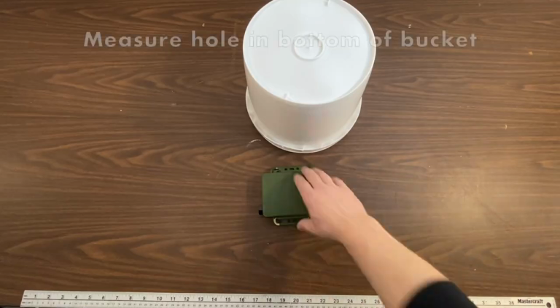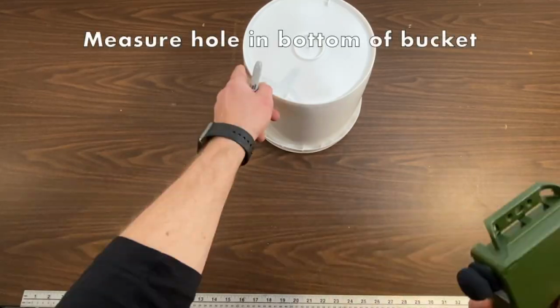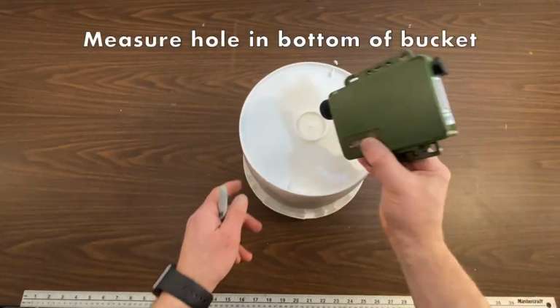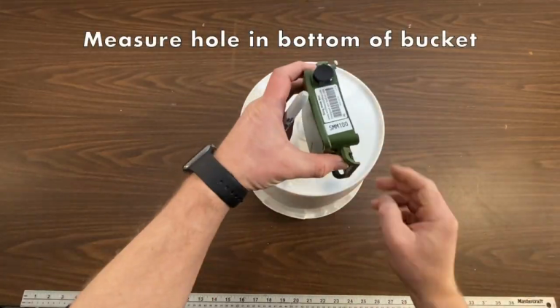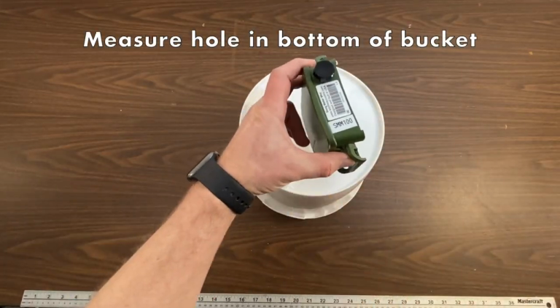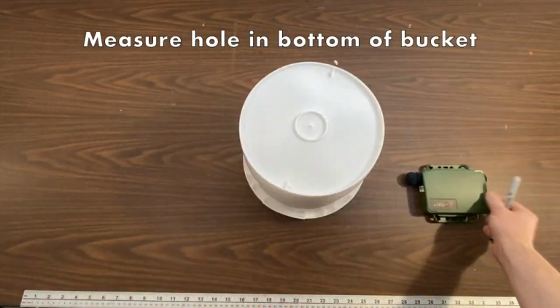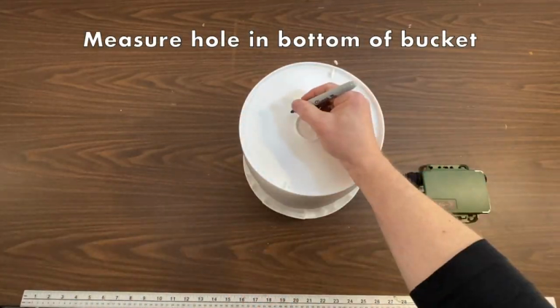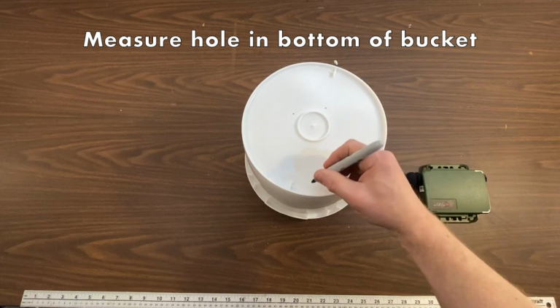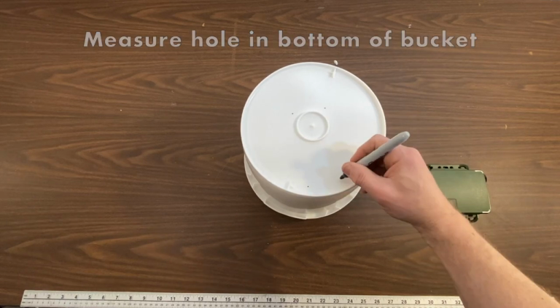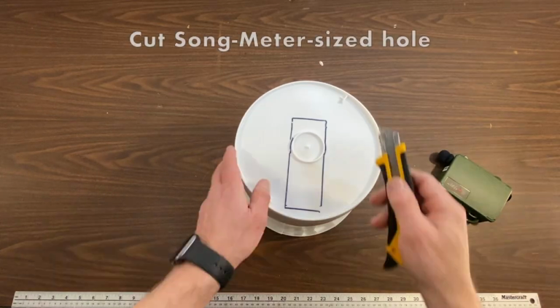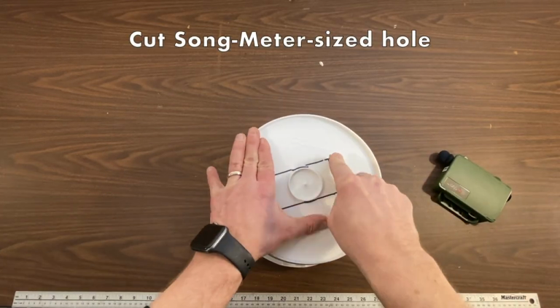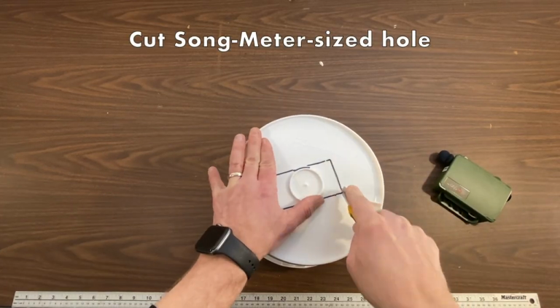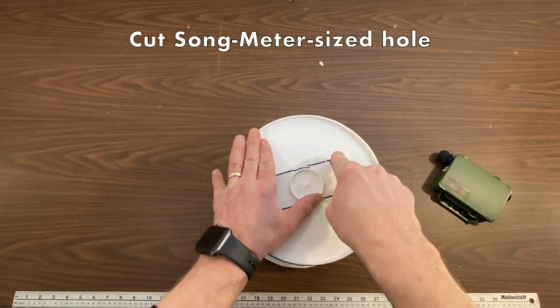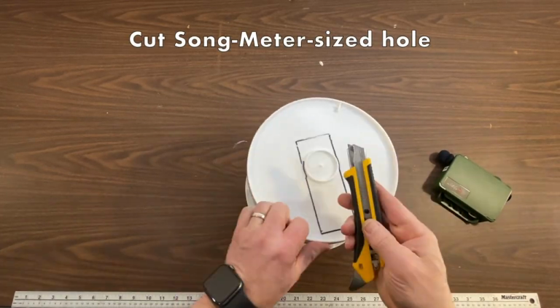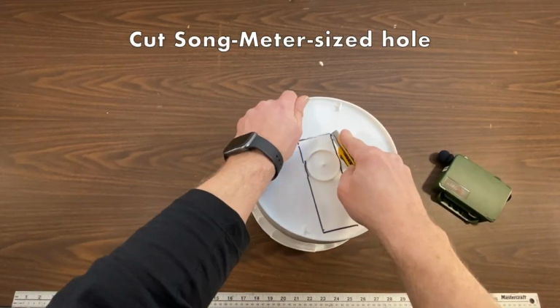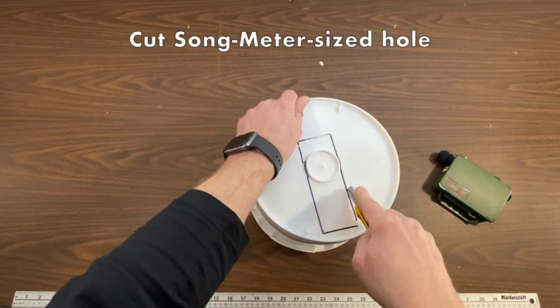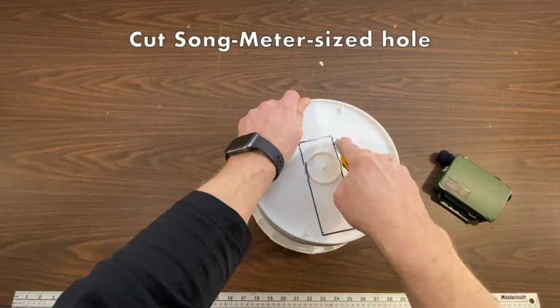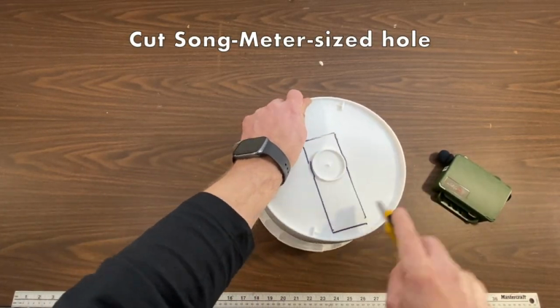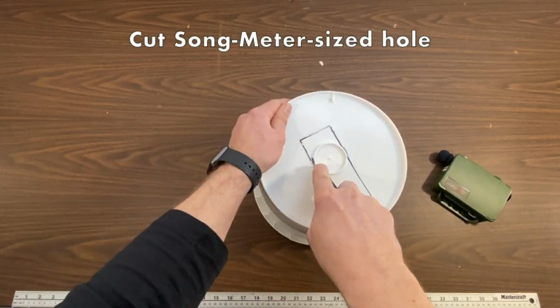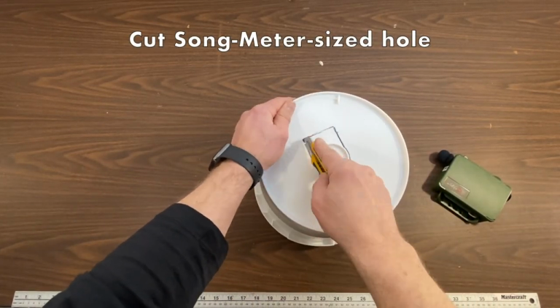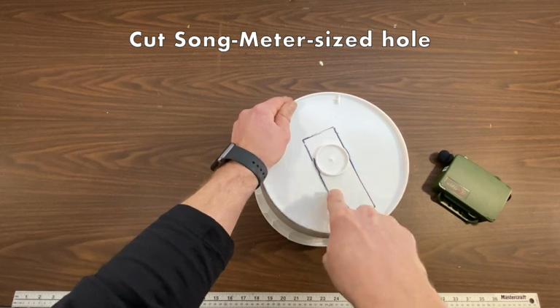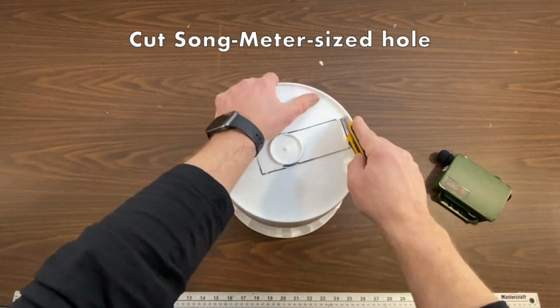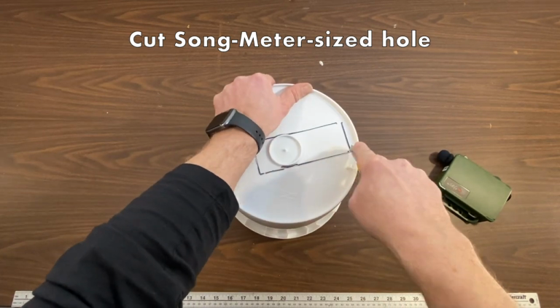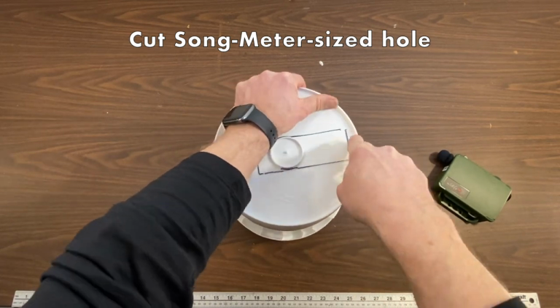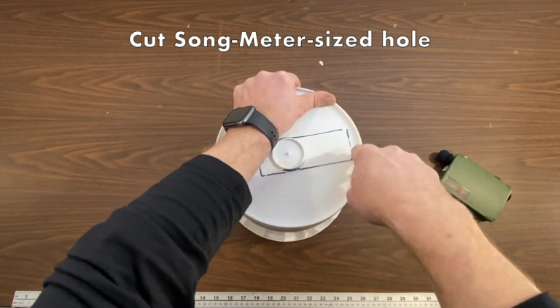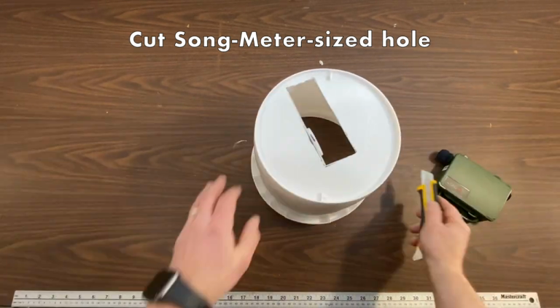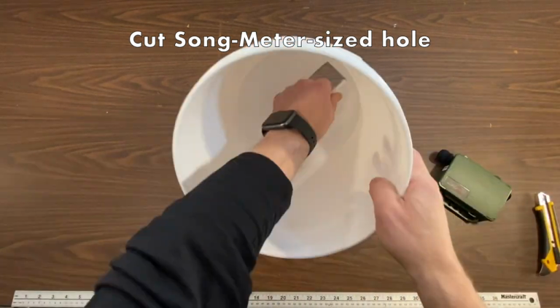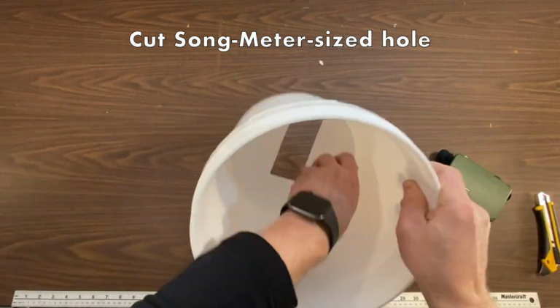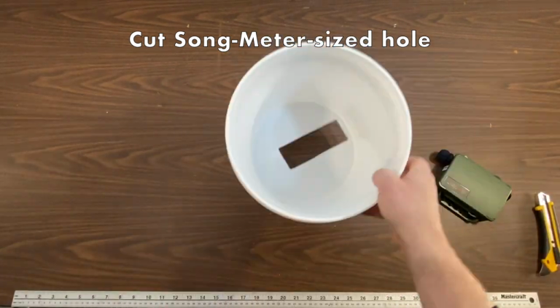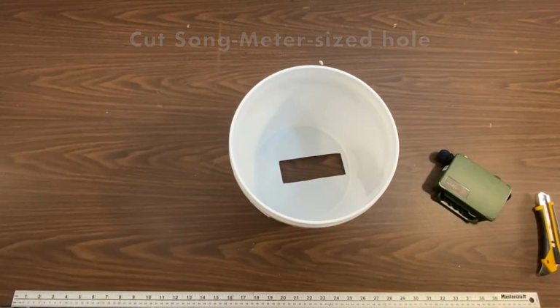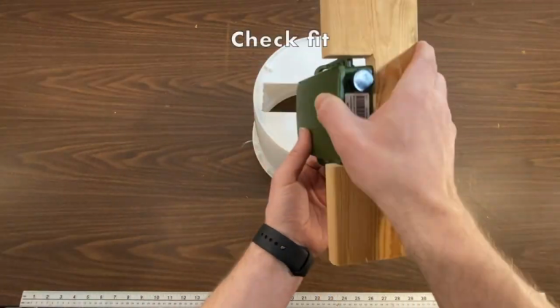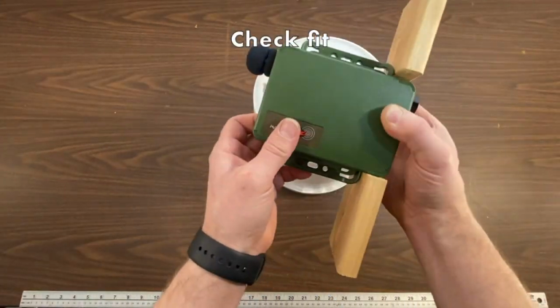Start by measuring a hole in the bottom of the bucket. It needs to be big enough to fit the song meter through. Check that it fits.